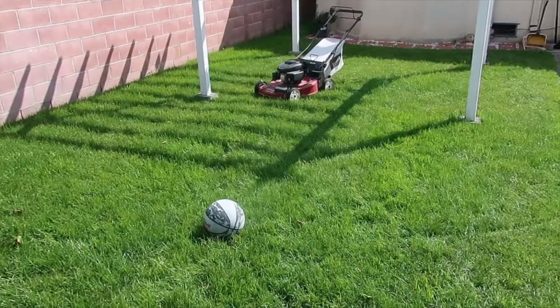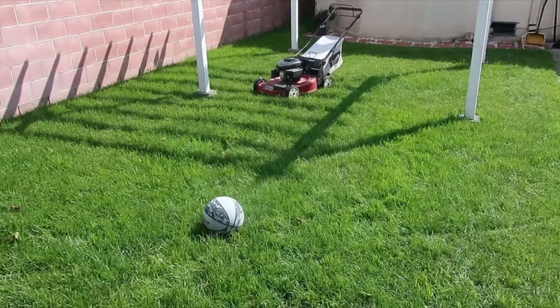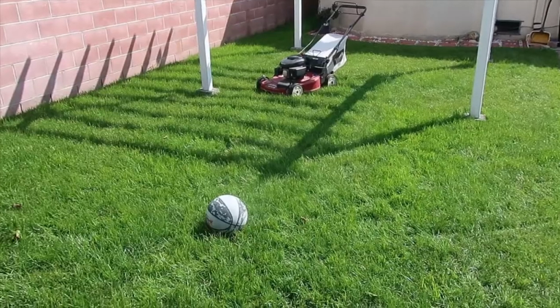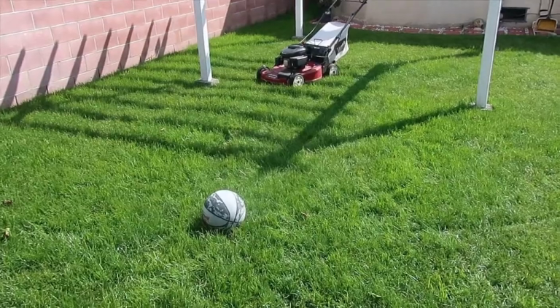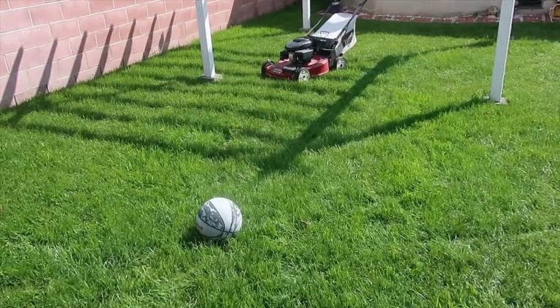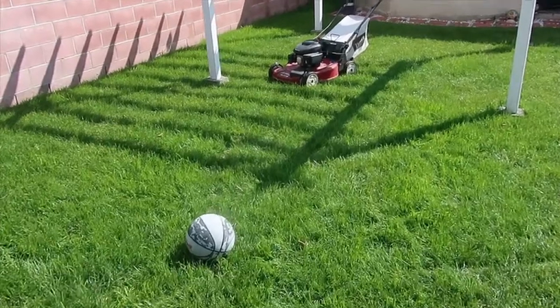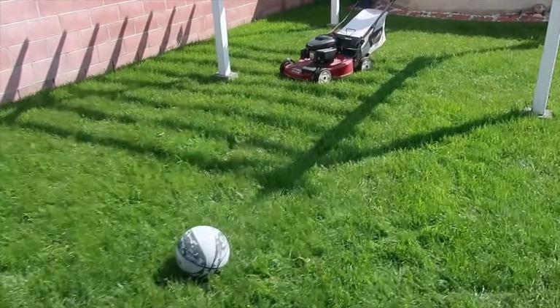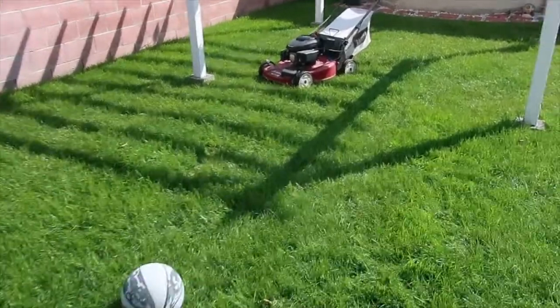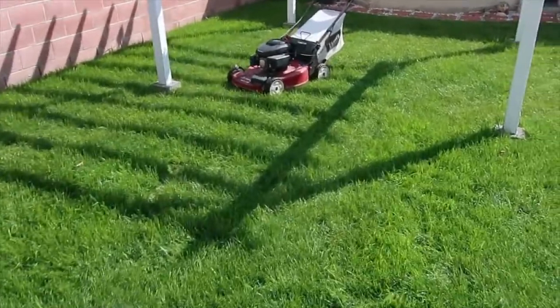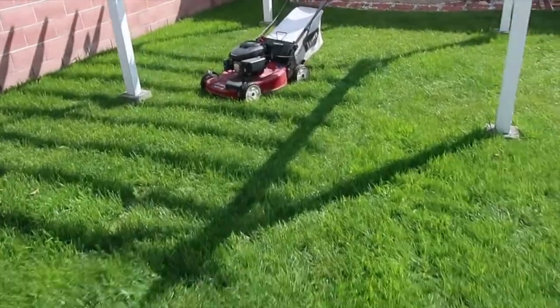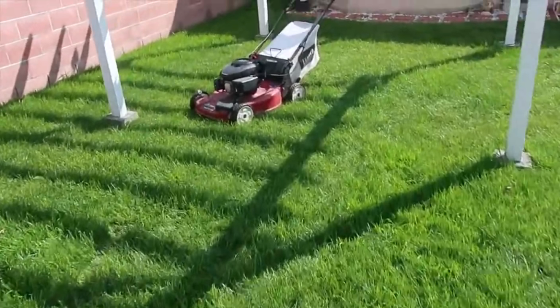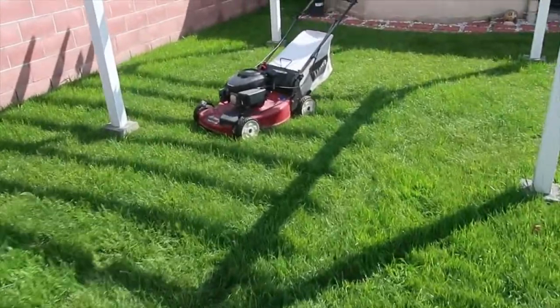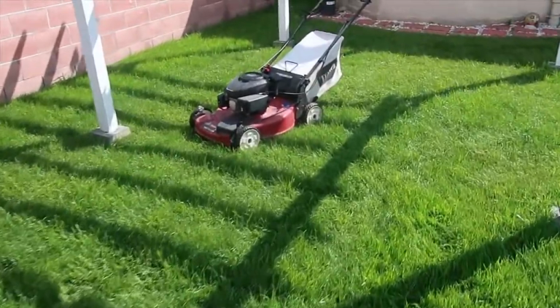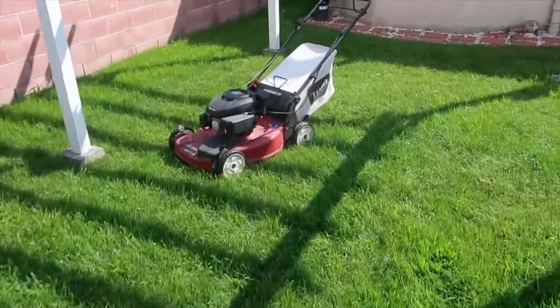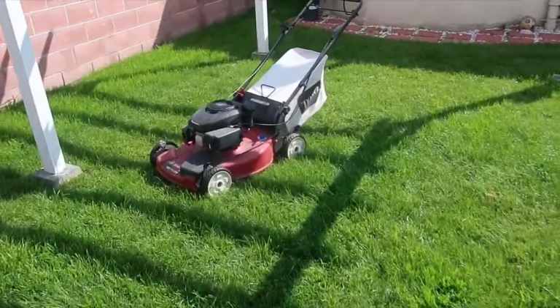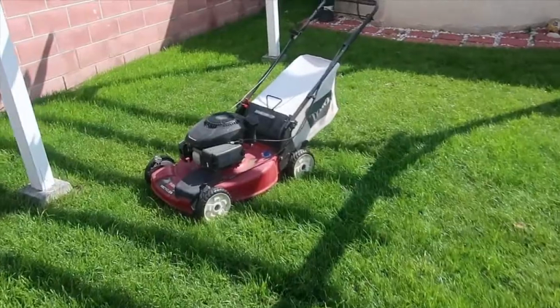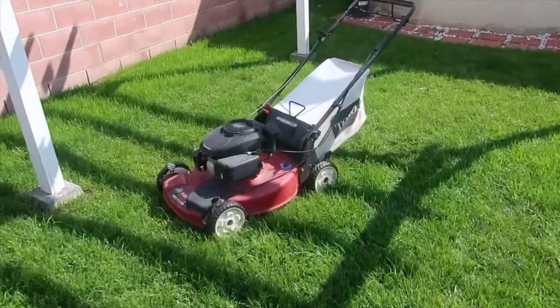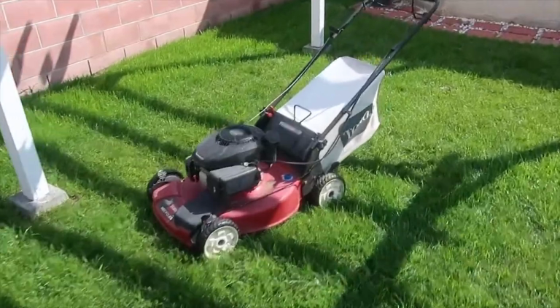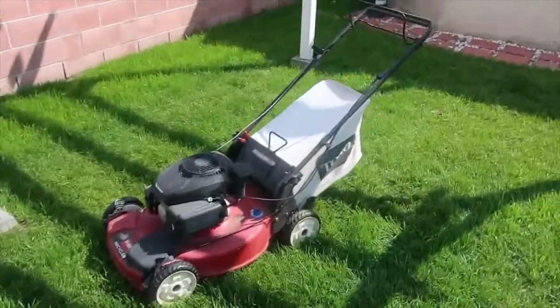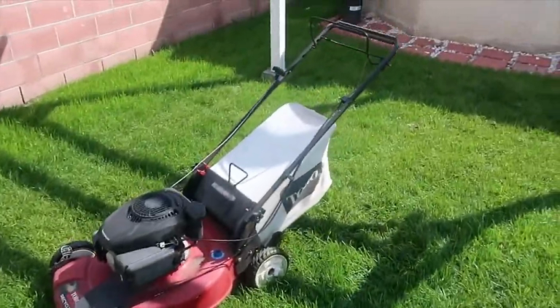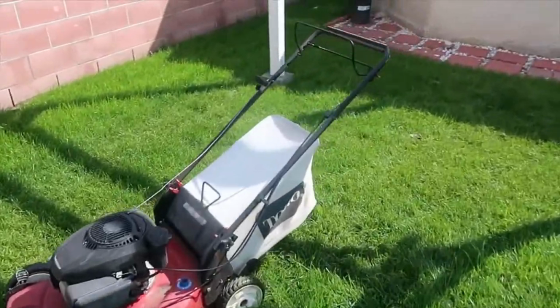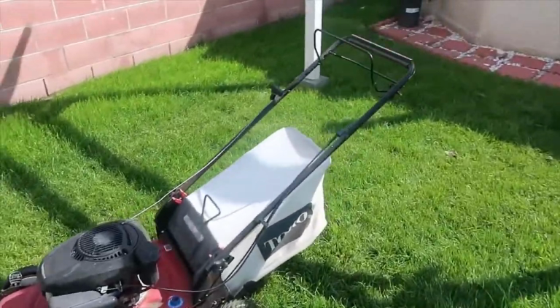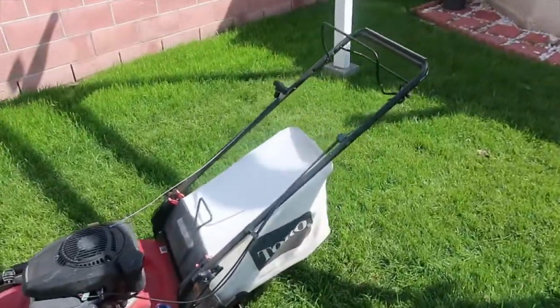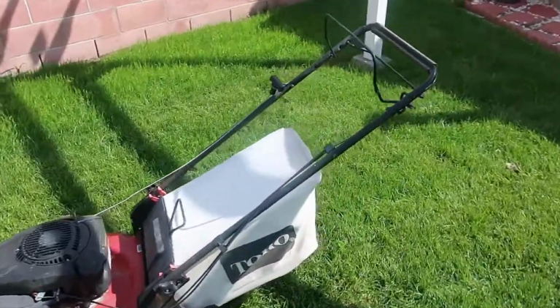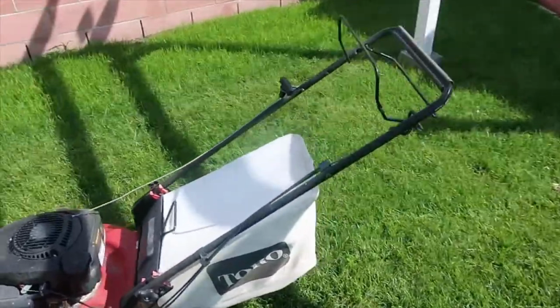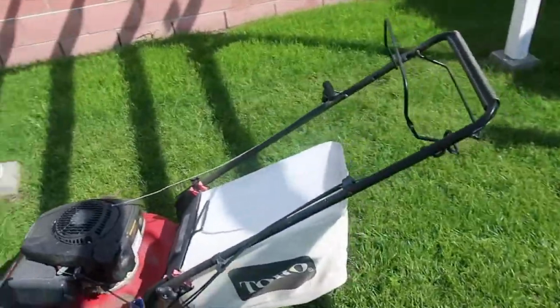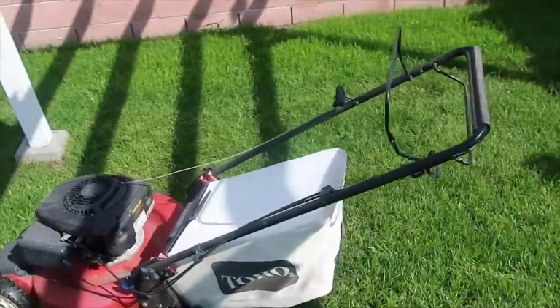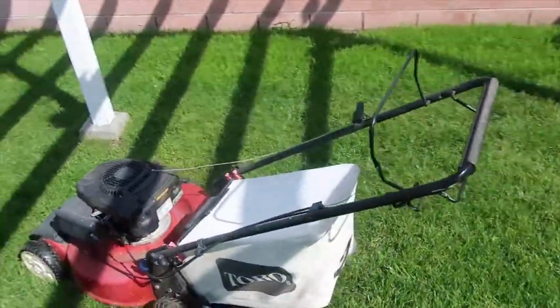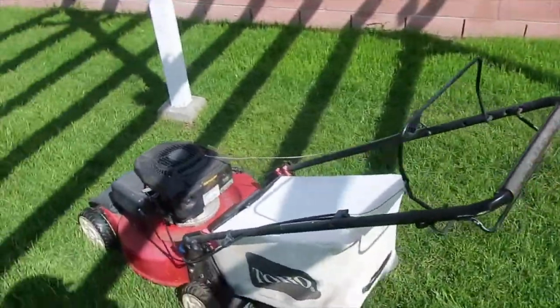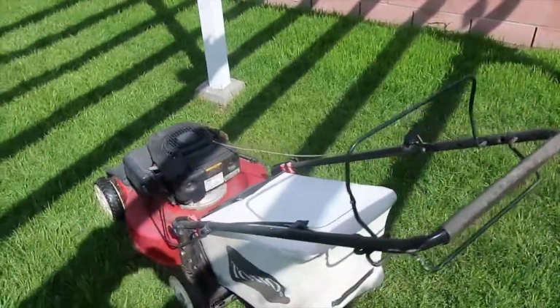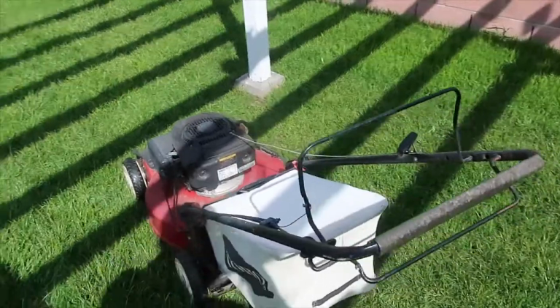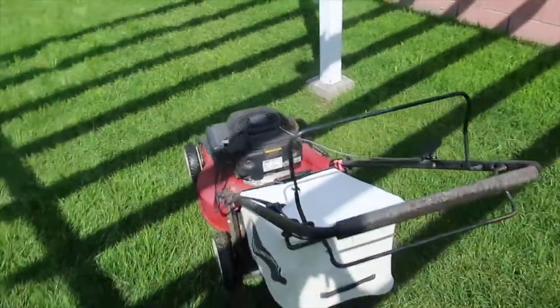Hello everyone and welcome to my lawn. This is my backyard and today I'll be mowing my lawn using a tip that I have used all the time I mow.